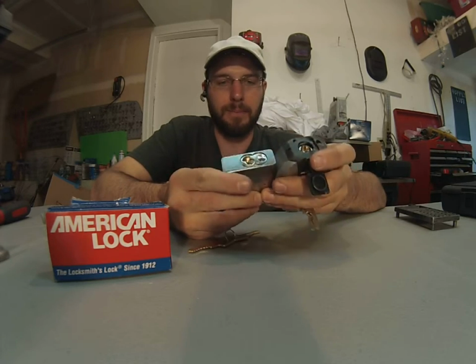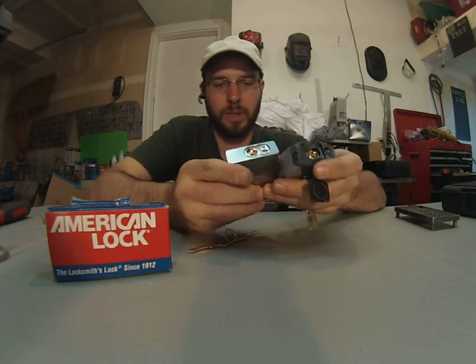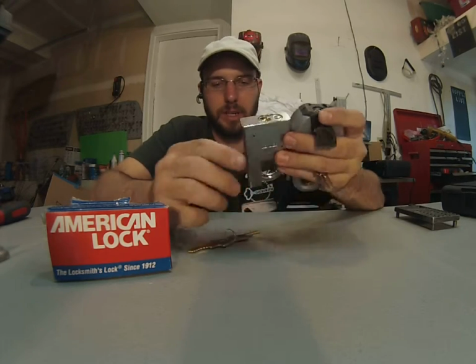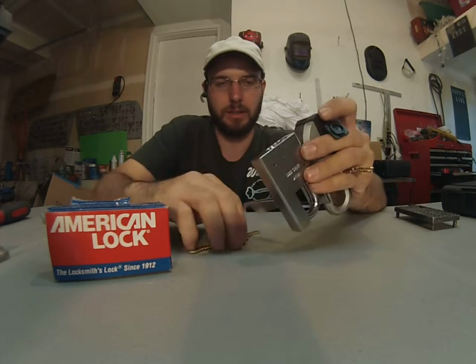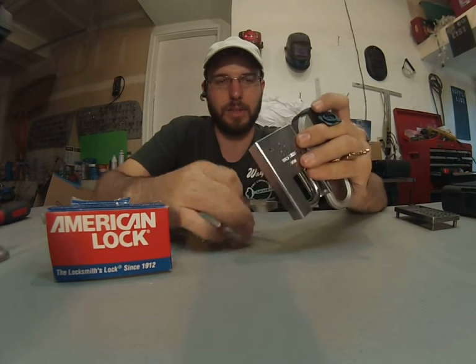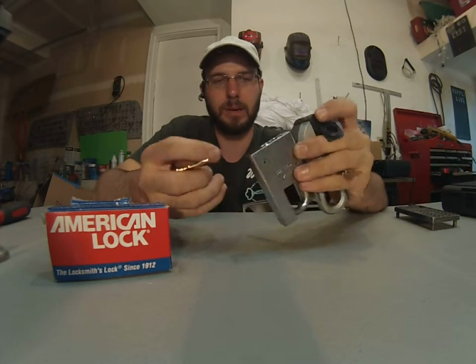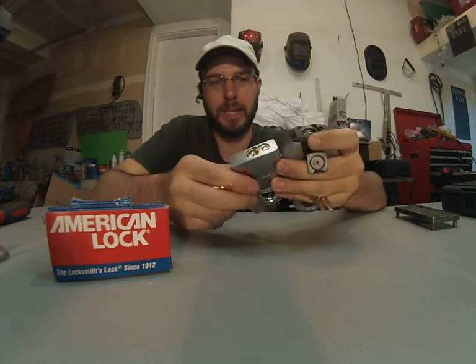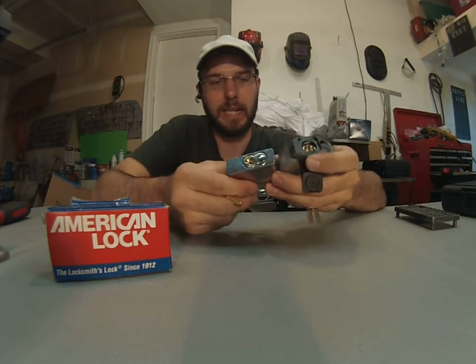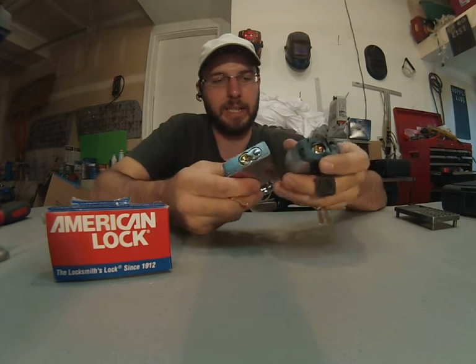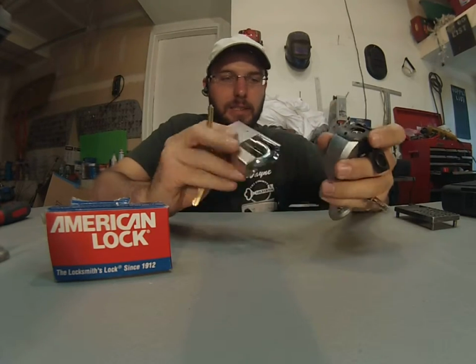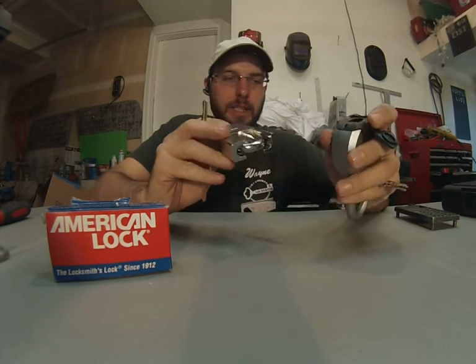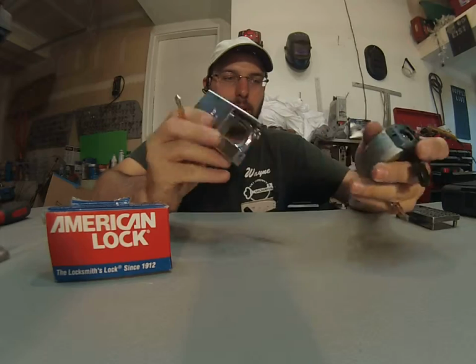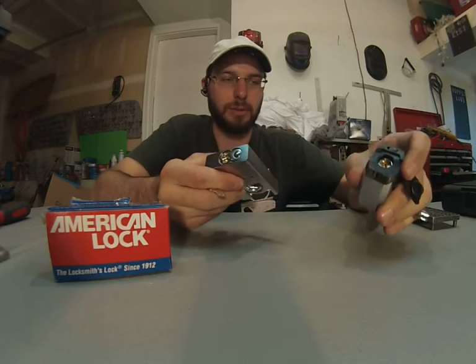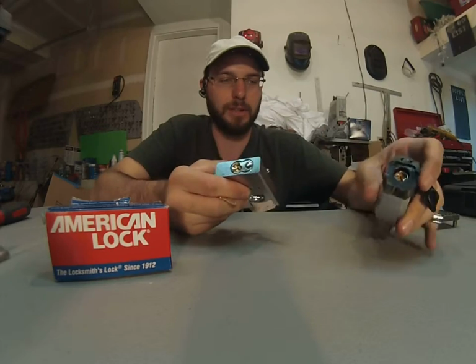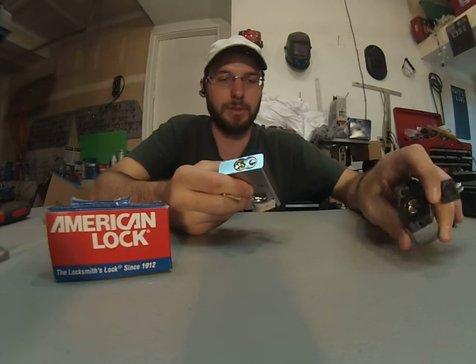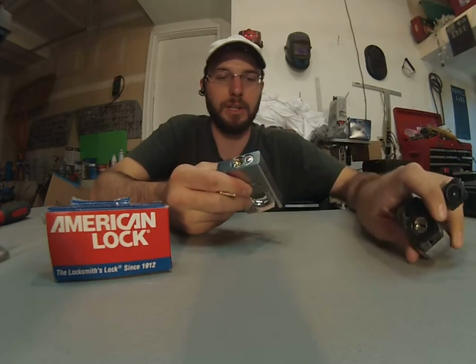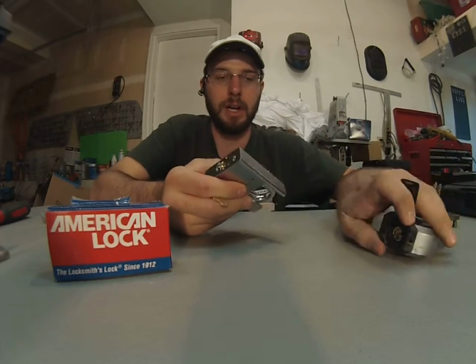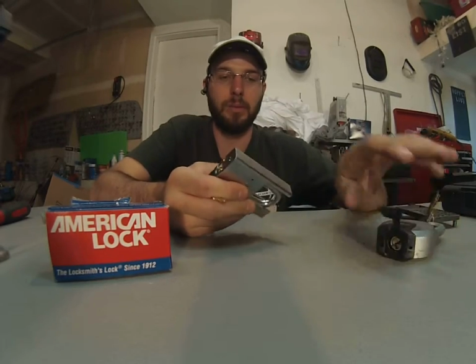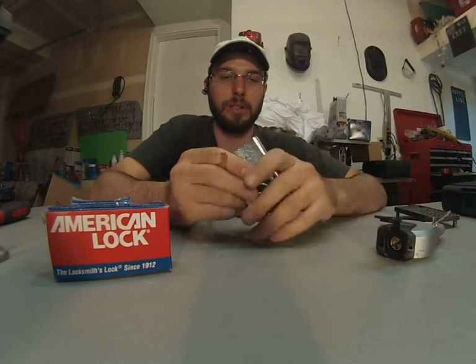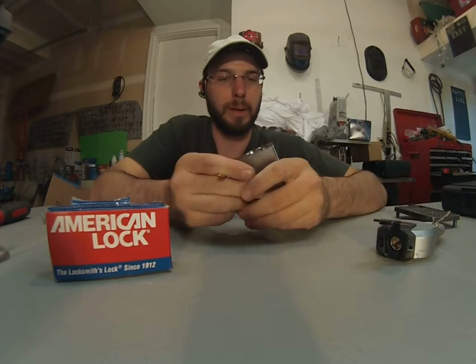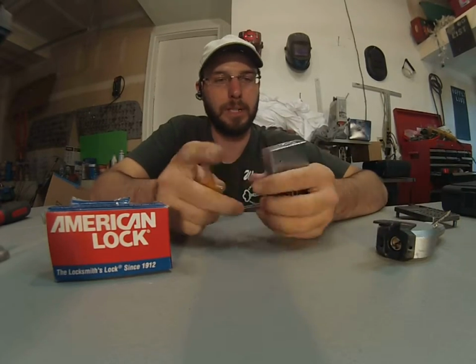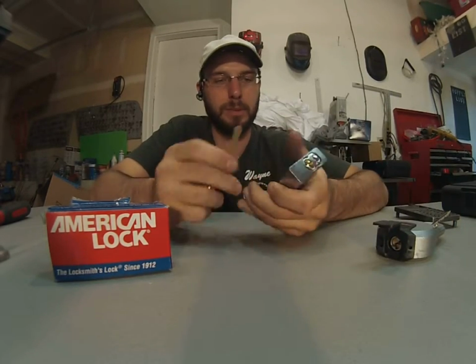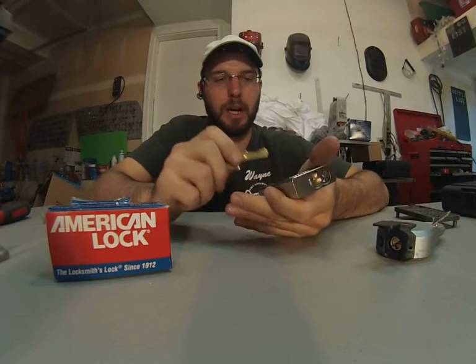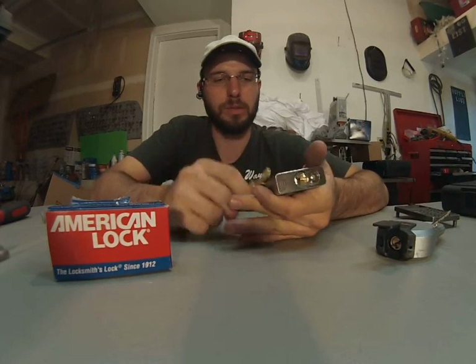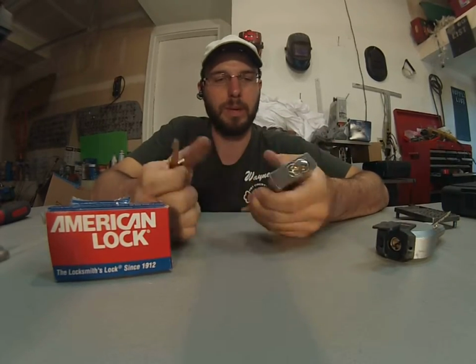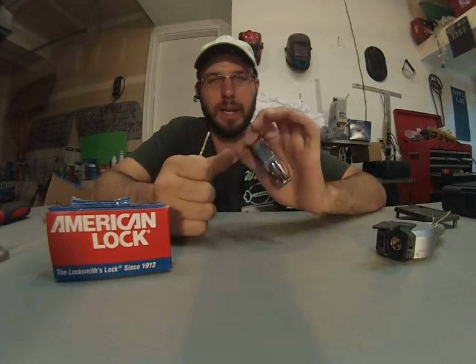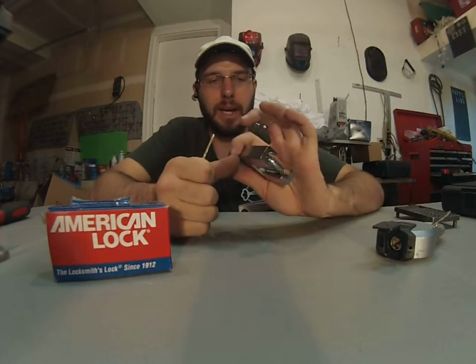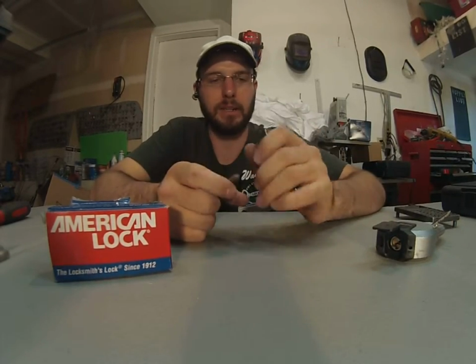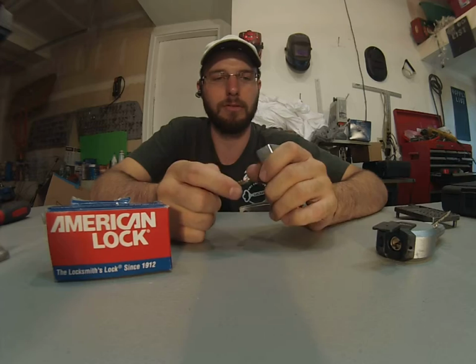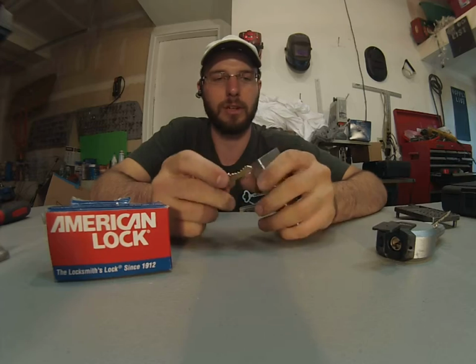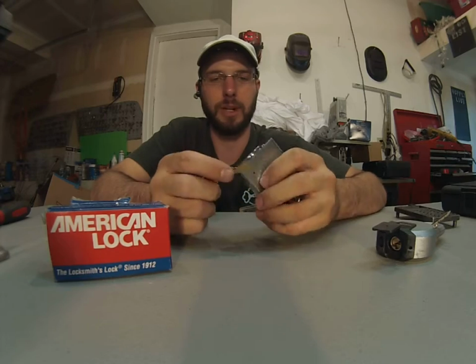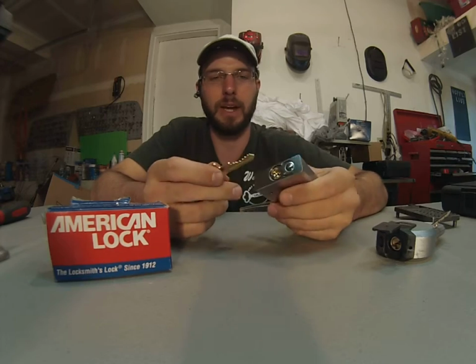Where these locks start to really separate is the shackle shroud on this one, which is much, much better. I always recommend any padlock to have a shackle shroud now.